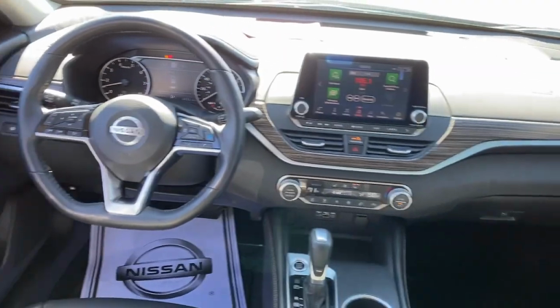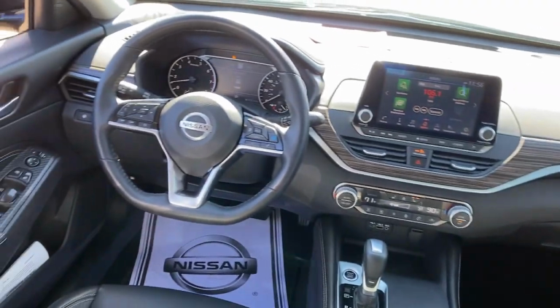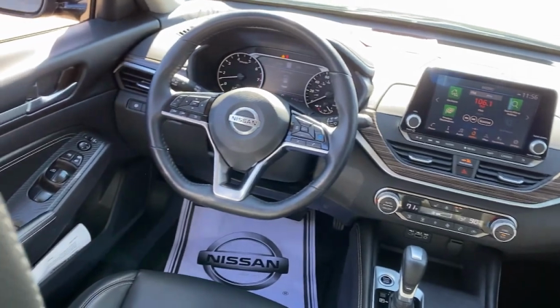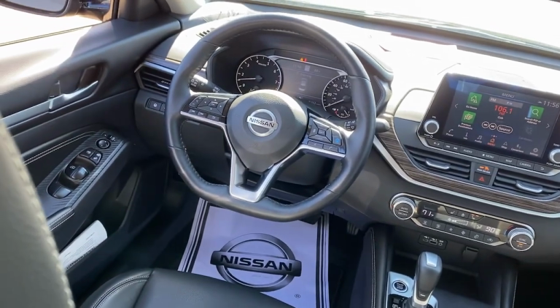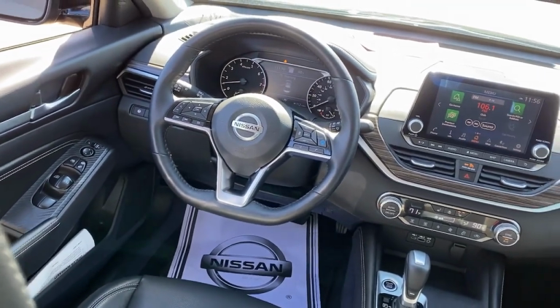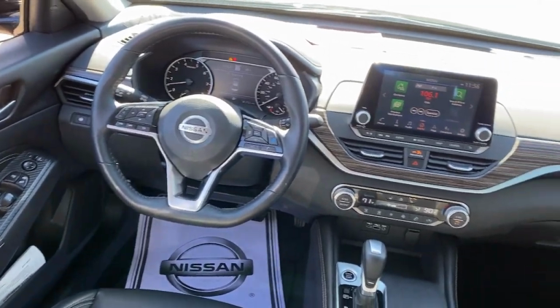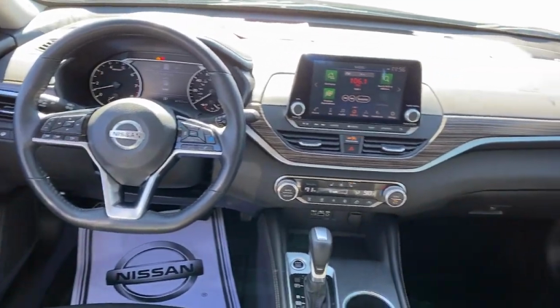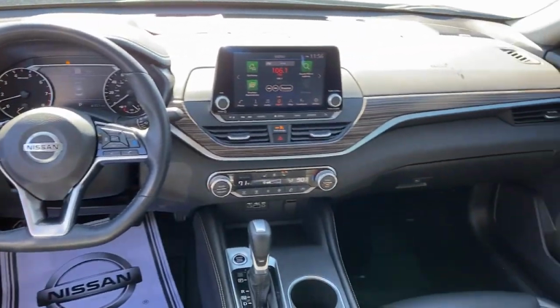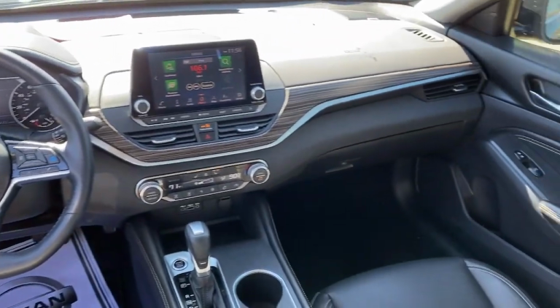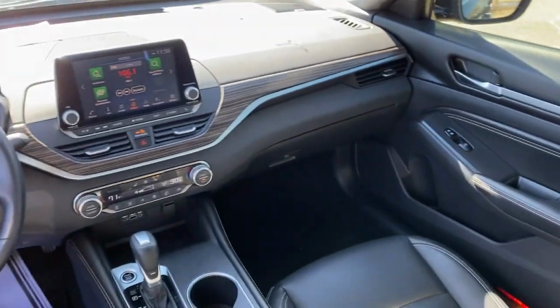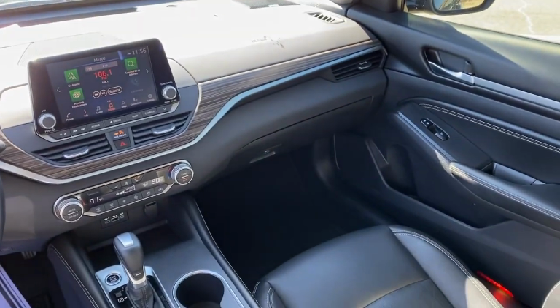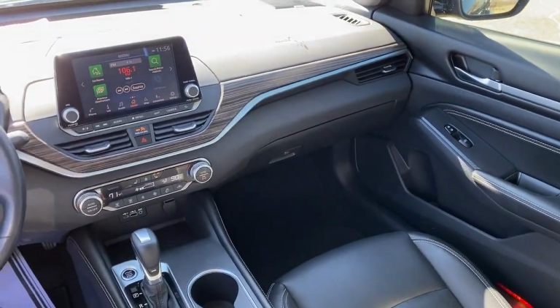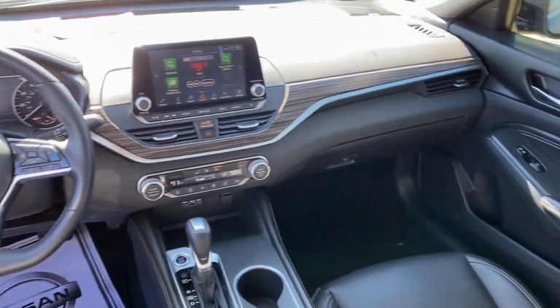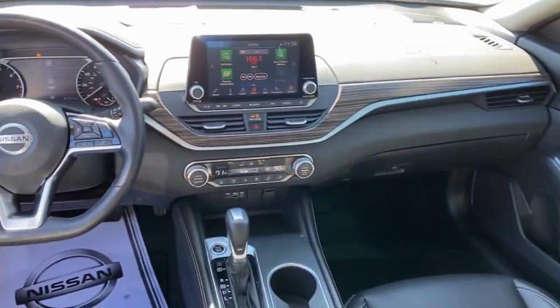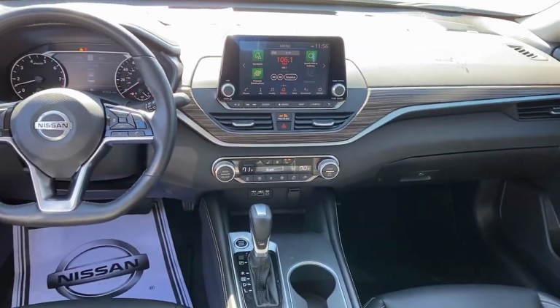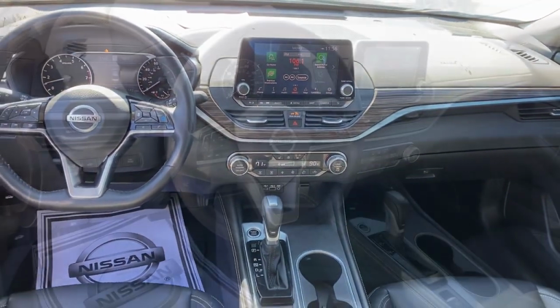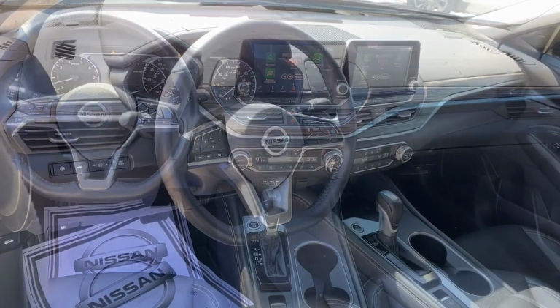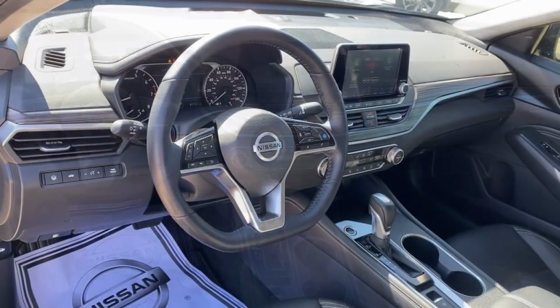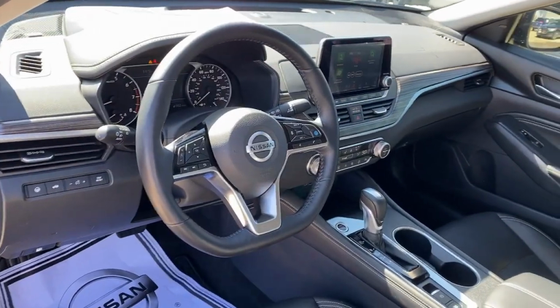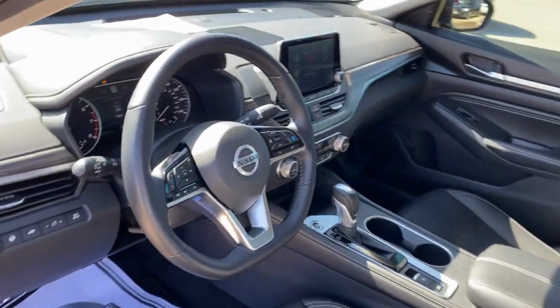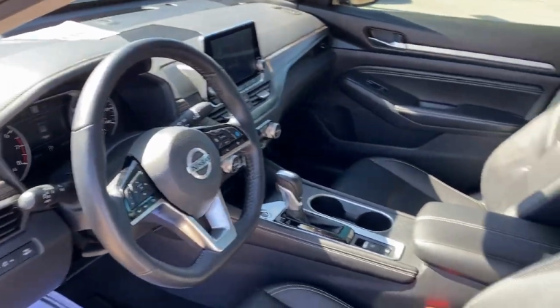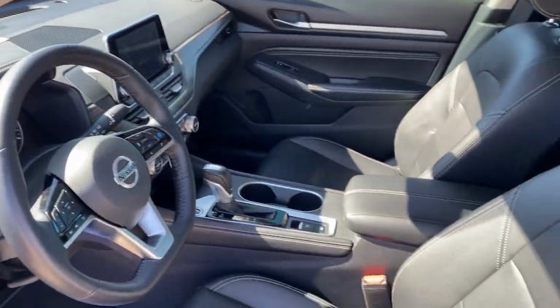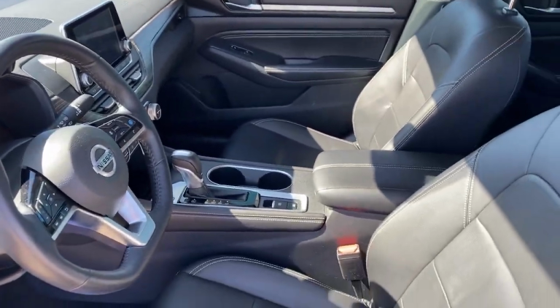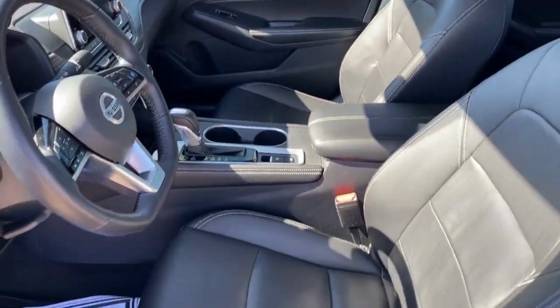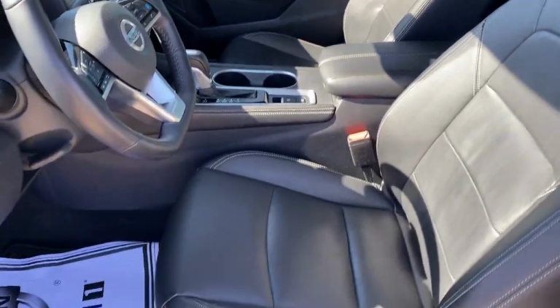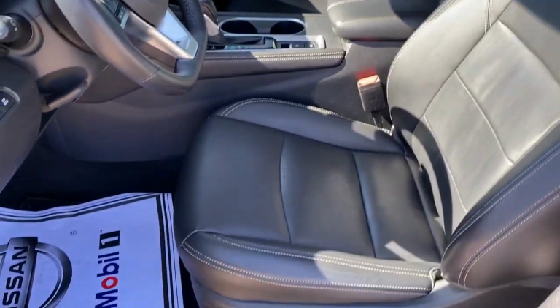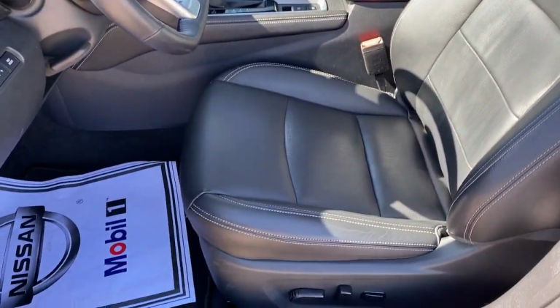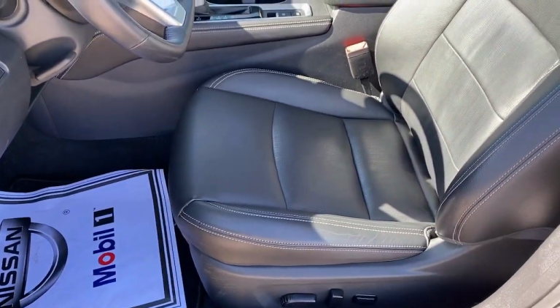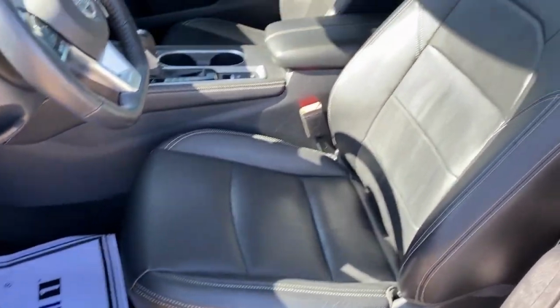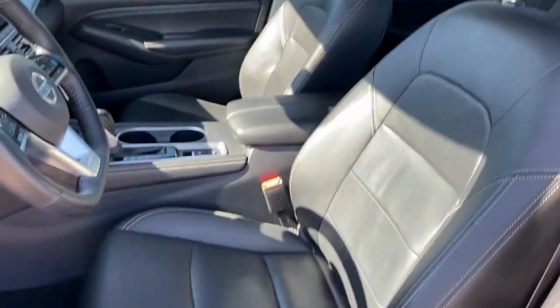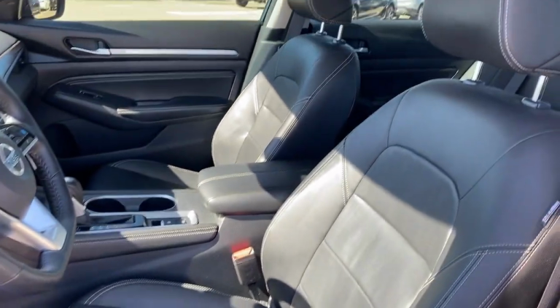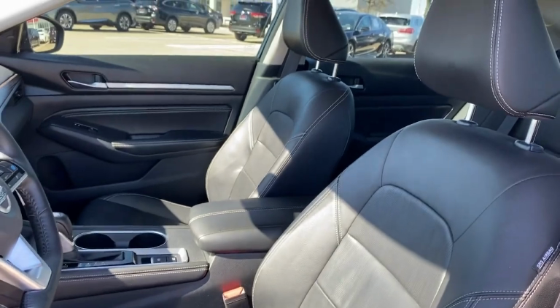These are just some of the great options this vehicle comes with: navigation system, keyless entry, sun and moonroof, backup camera, power passenger seat, and heated mirrors.